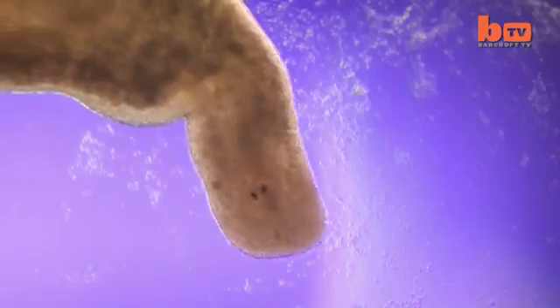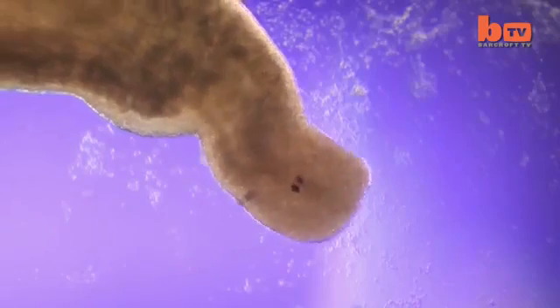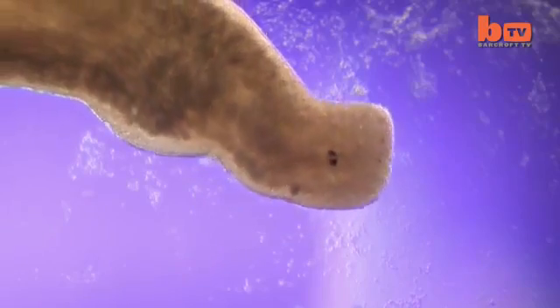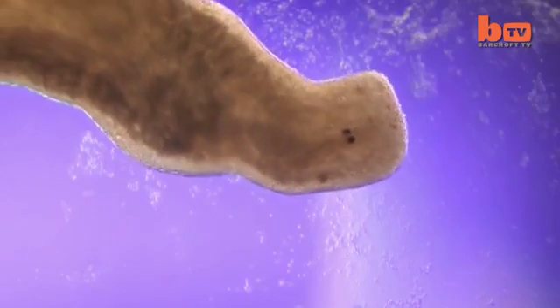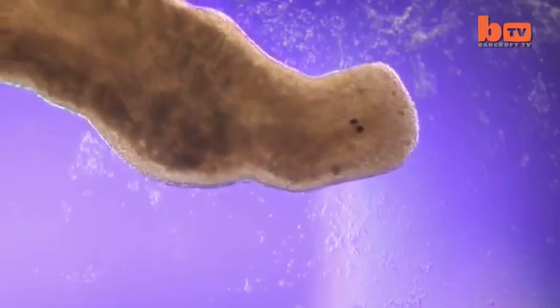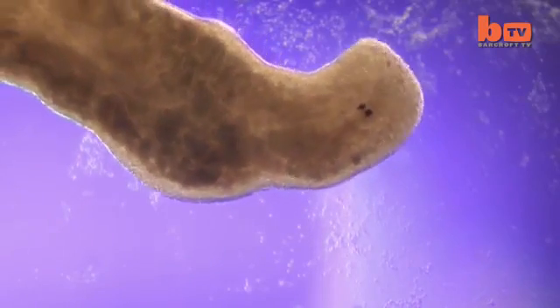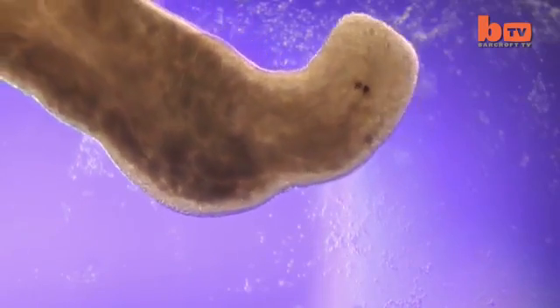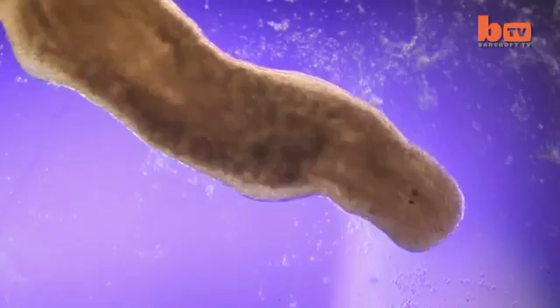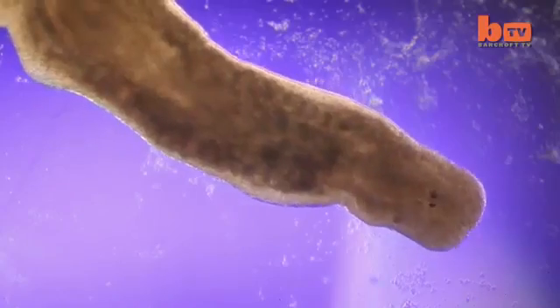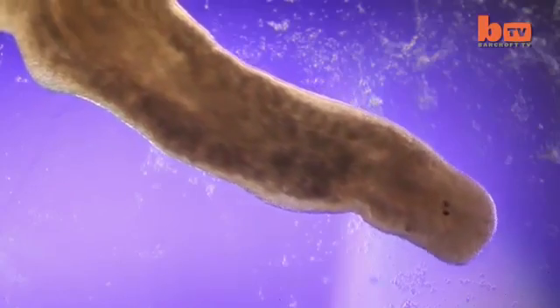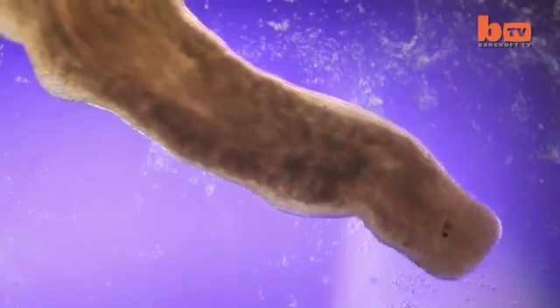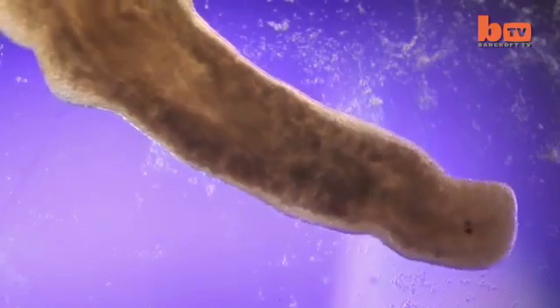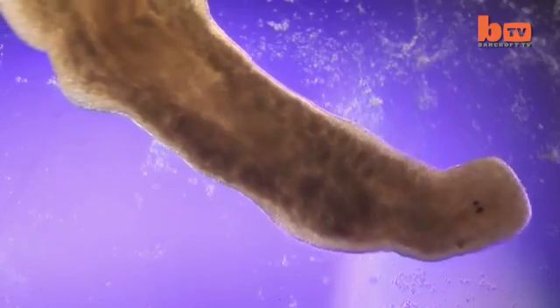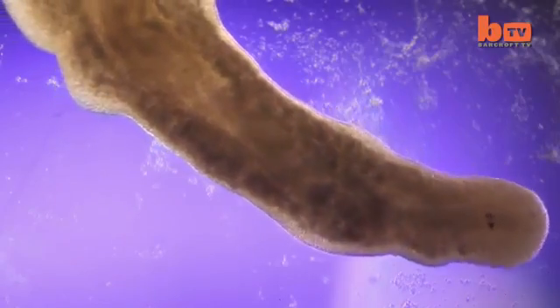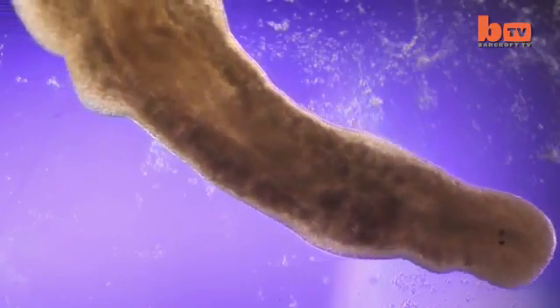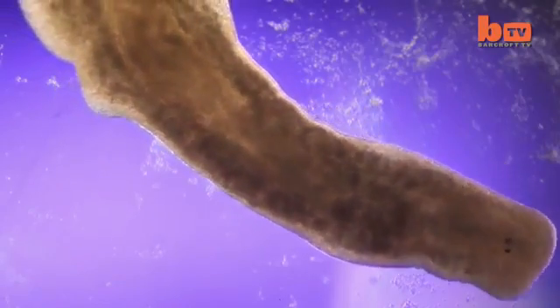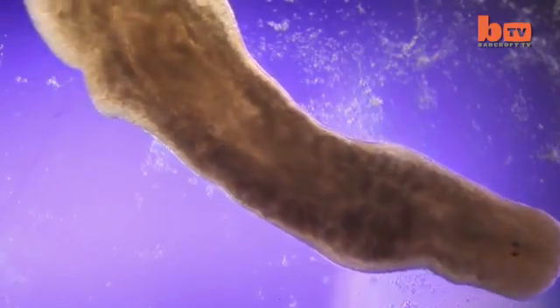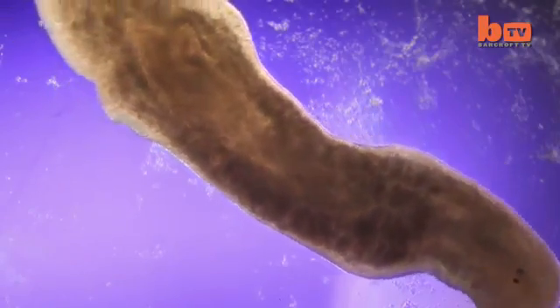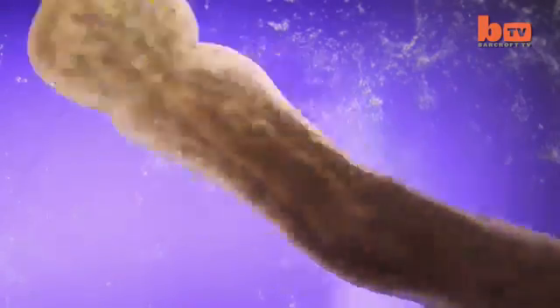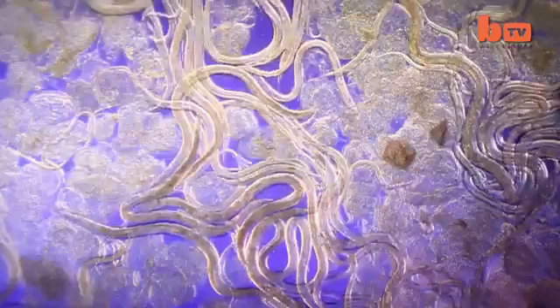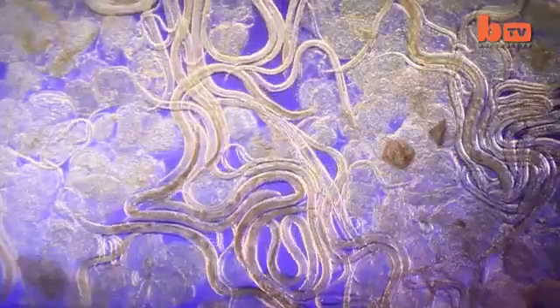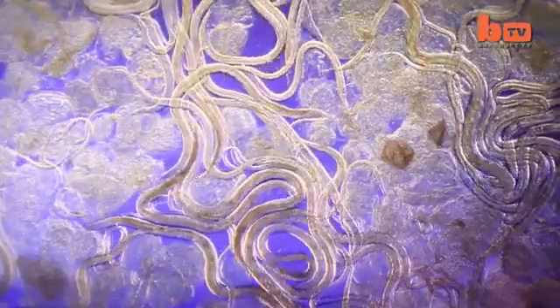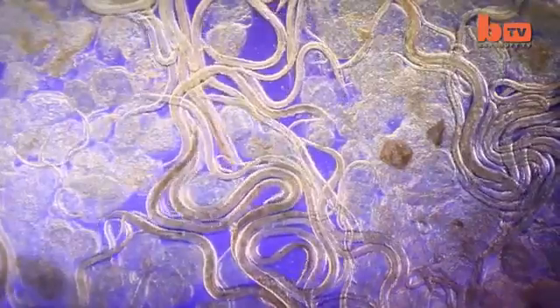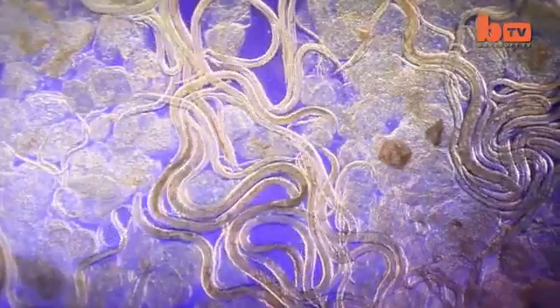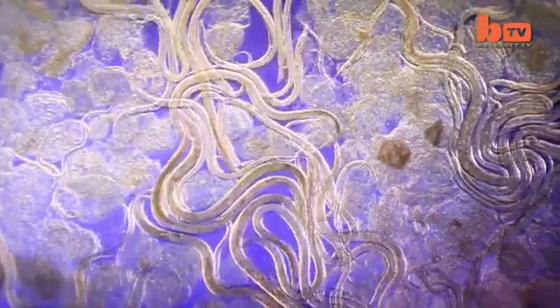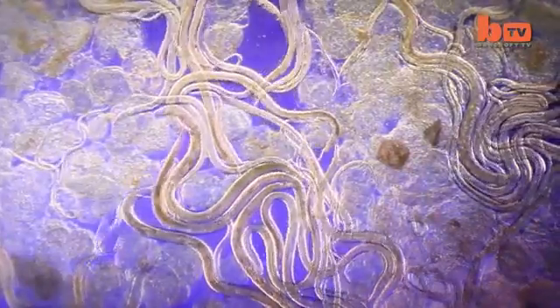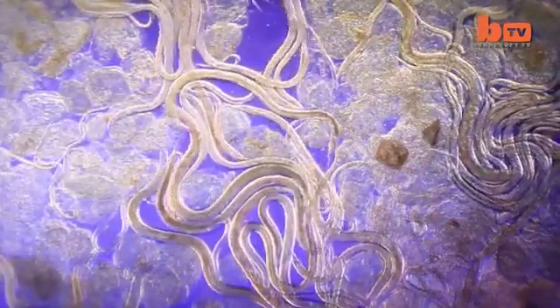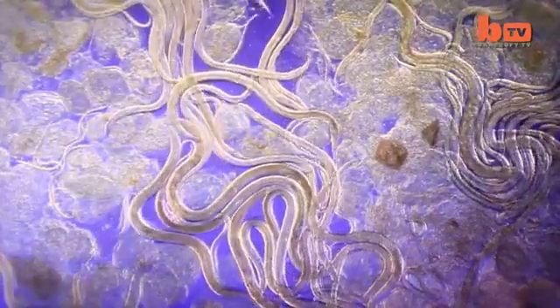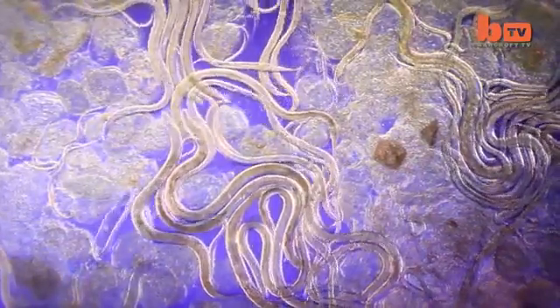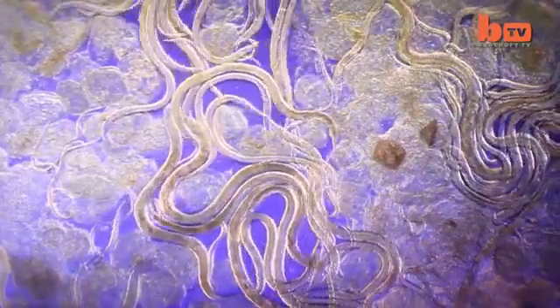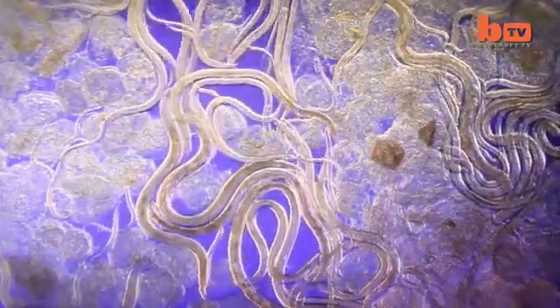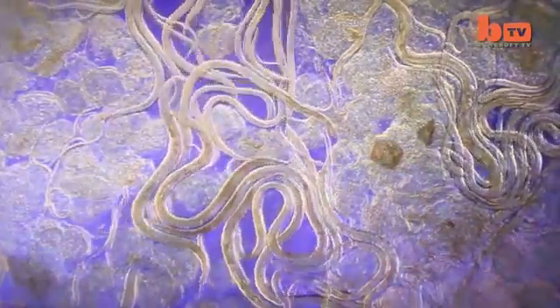This brownish gloop, for instance, is in fact a tiny flatworm. You can see its two primitive eyes at the front of its body as it swims. Elsewhere, a cluster of nematodes, also a type of worm, wriggle rapidly together.